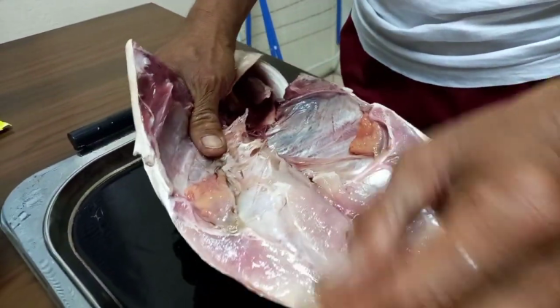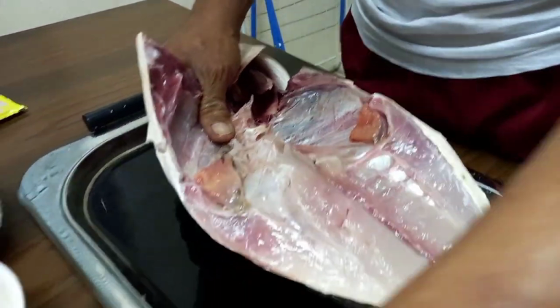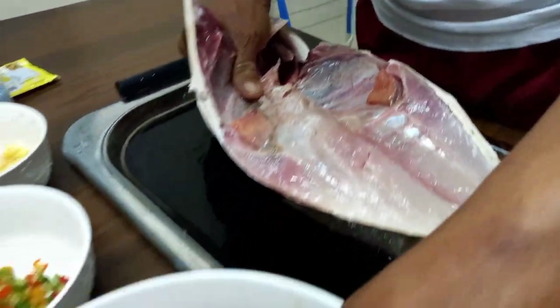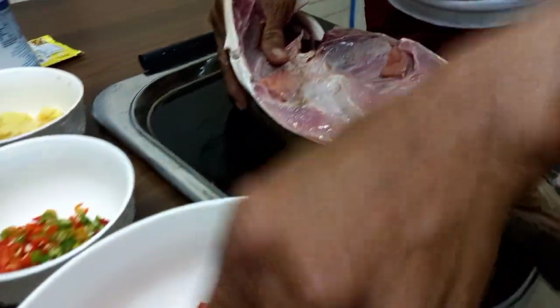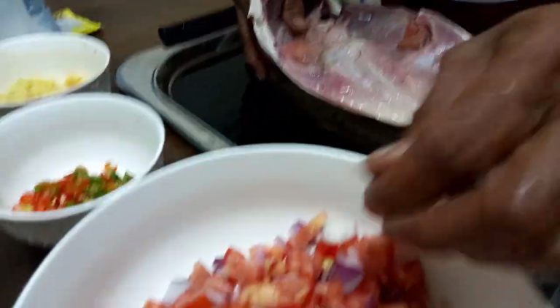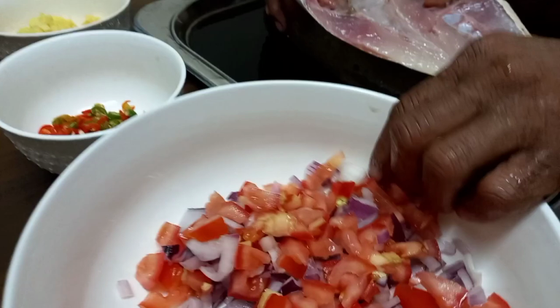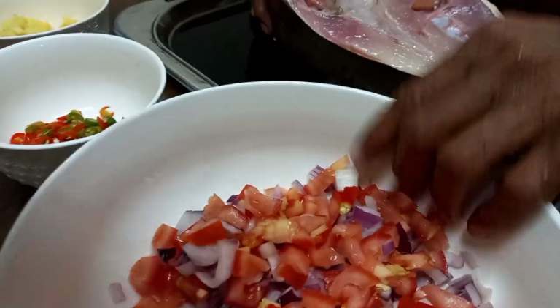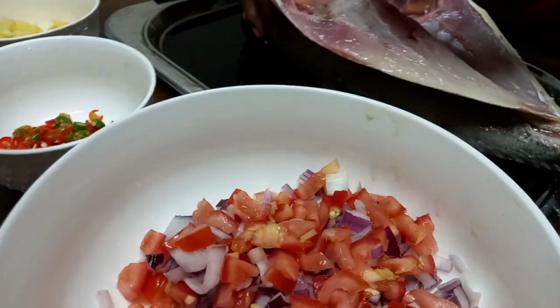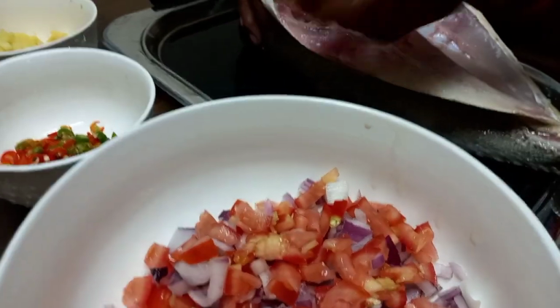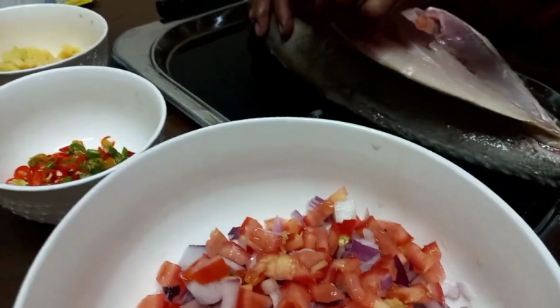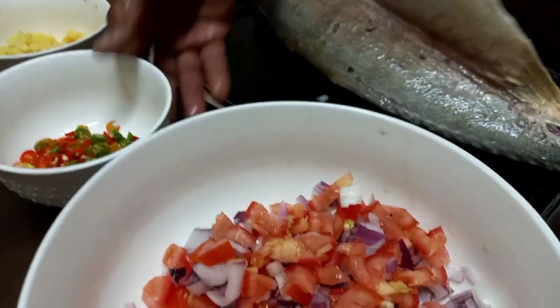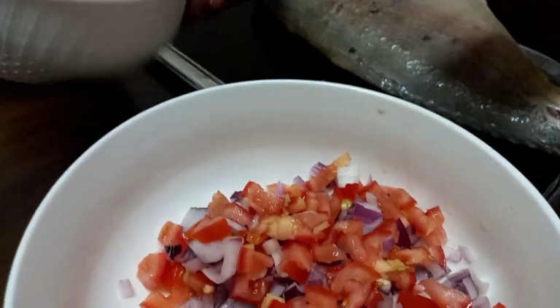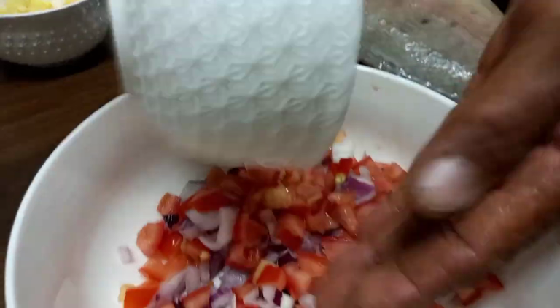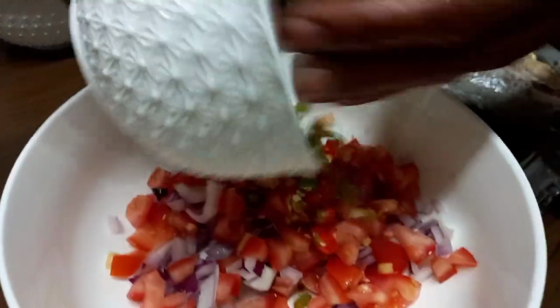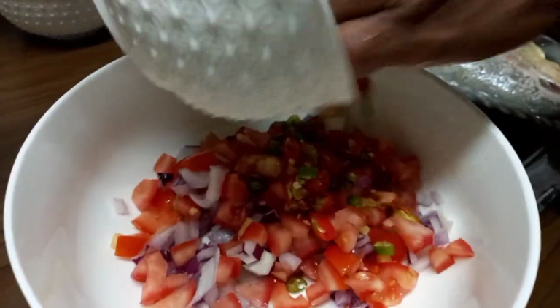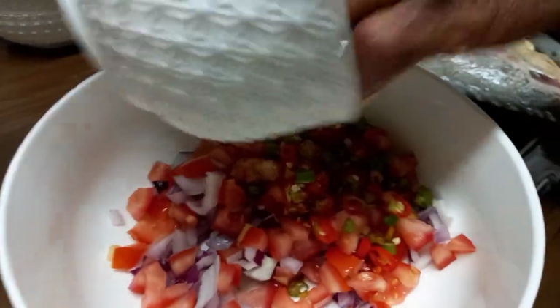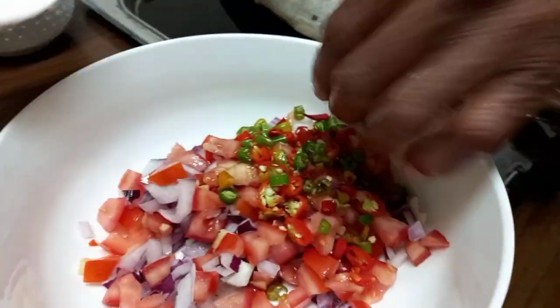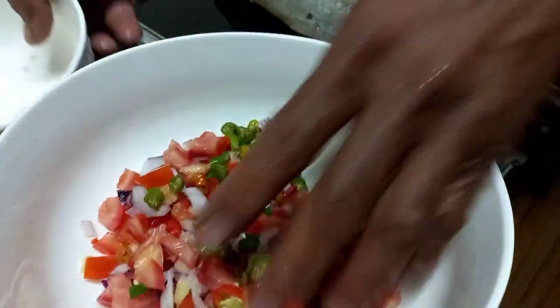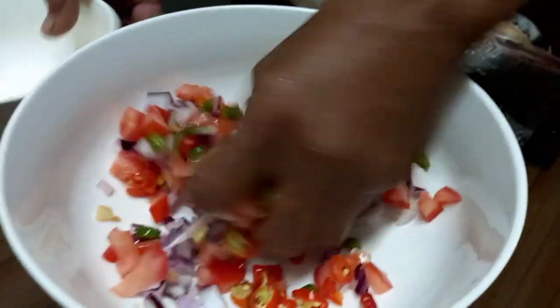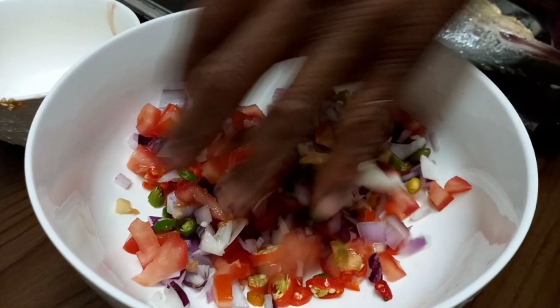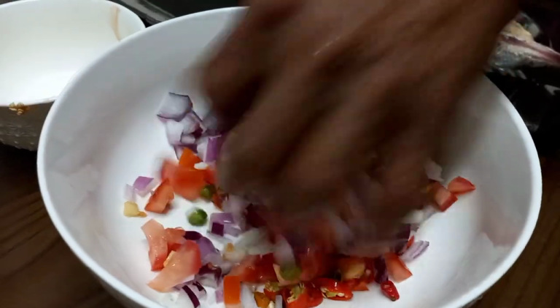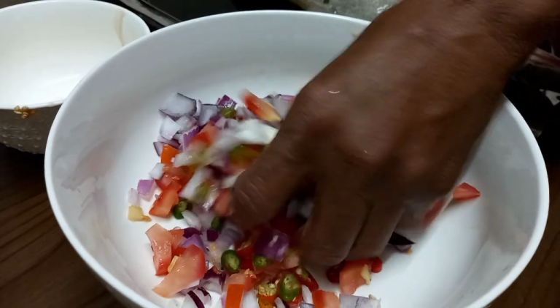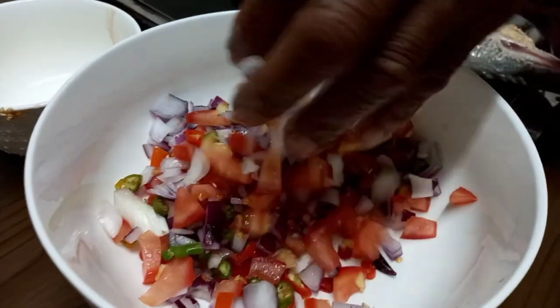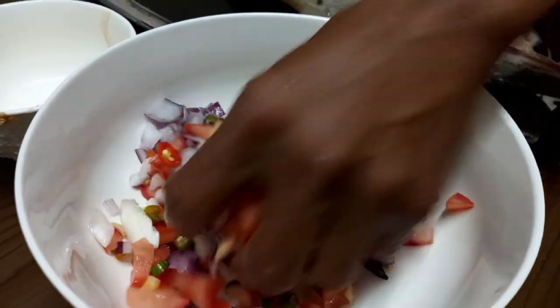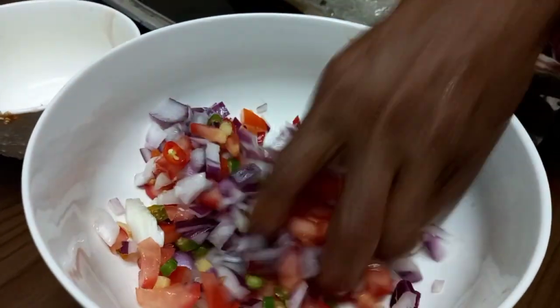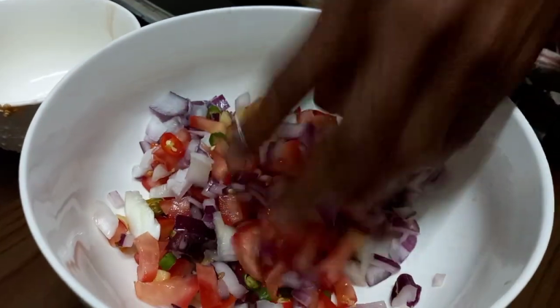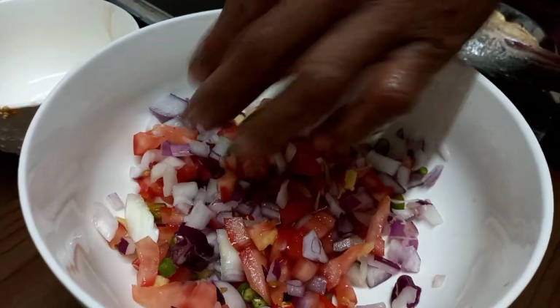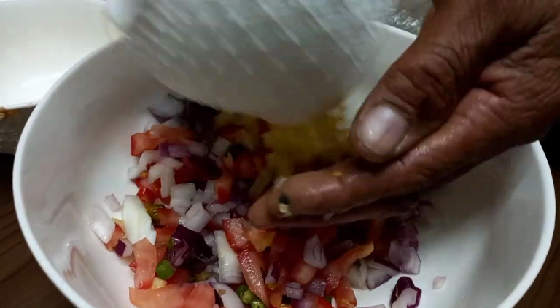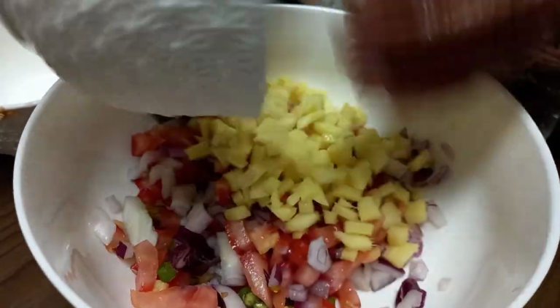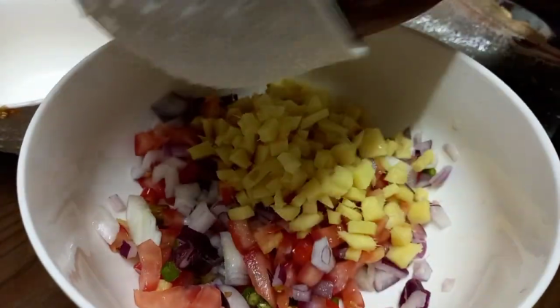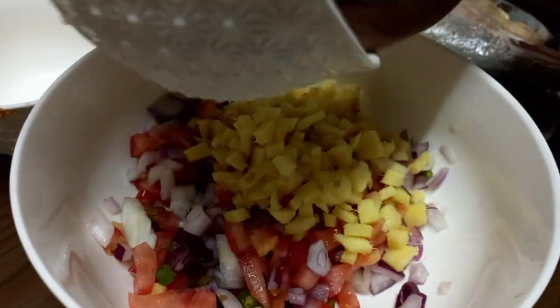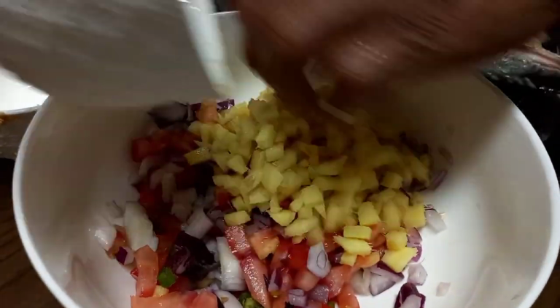Papalaman na natin. Paghalaw-halawin ko na ito. Yan, may bawang, kamatis, sibuya, siwi, at luya. Yan.